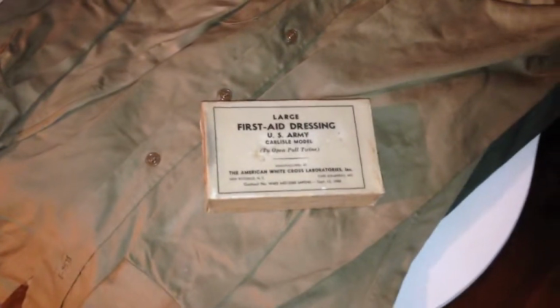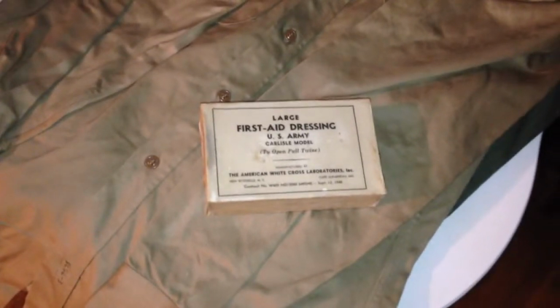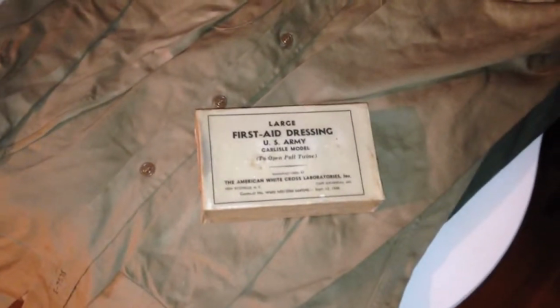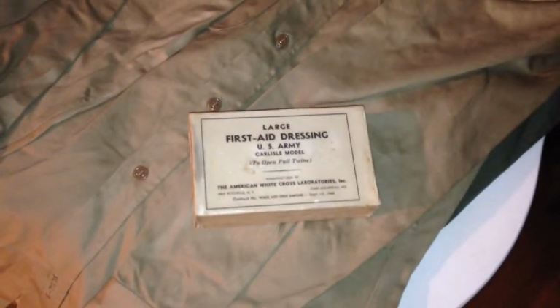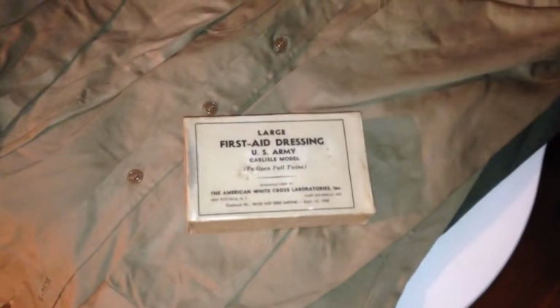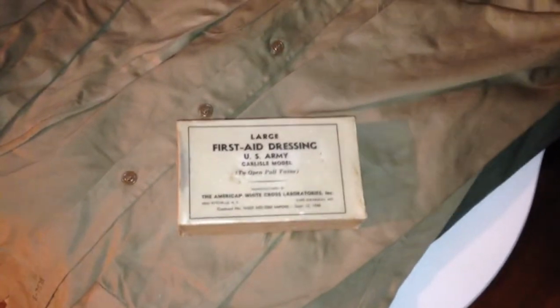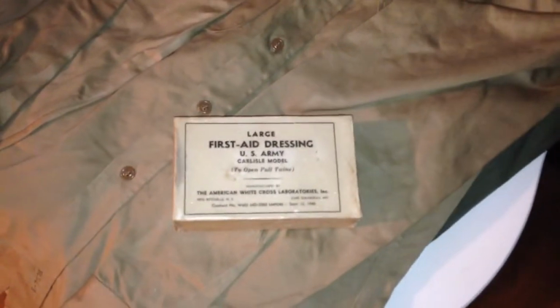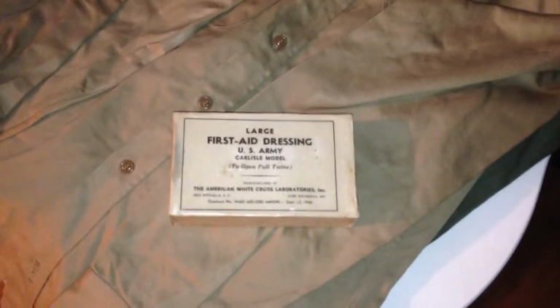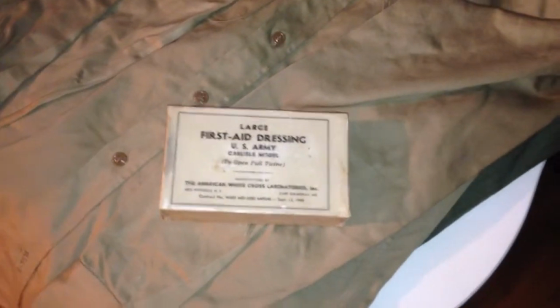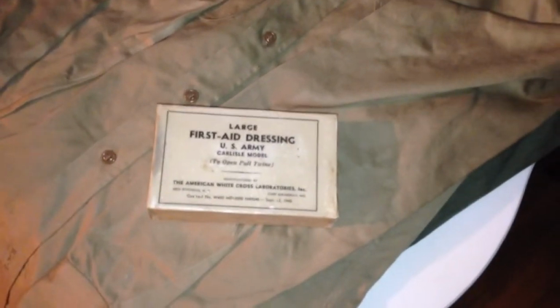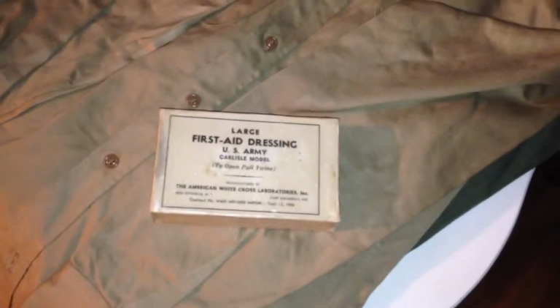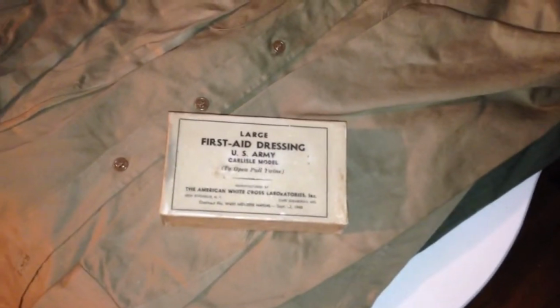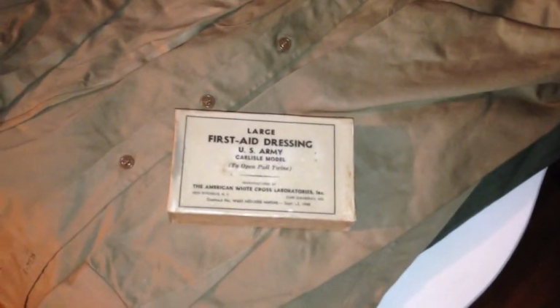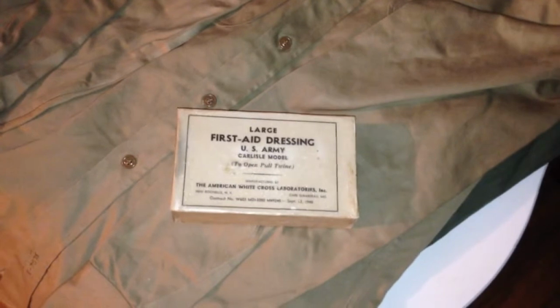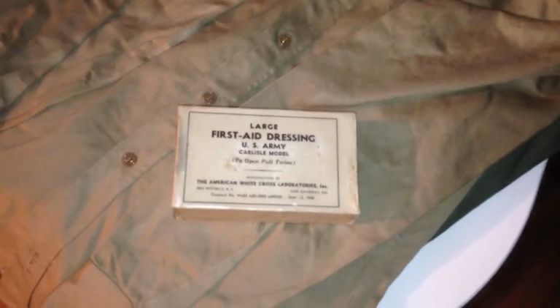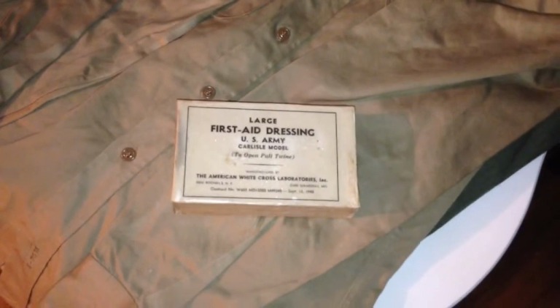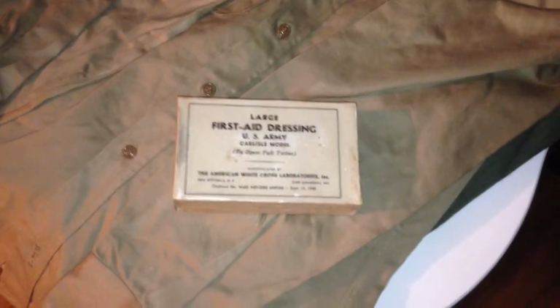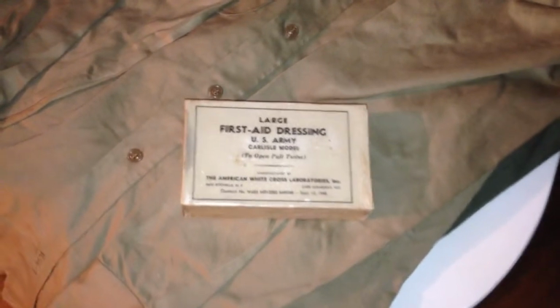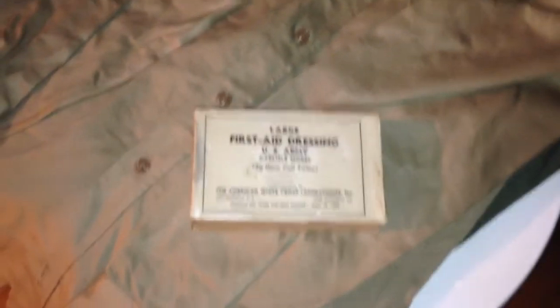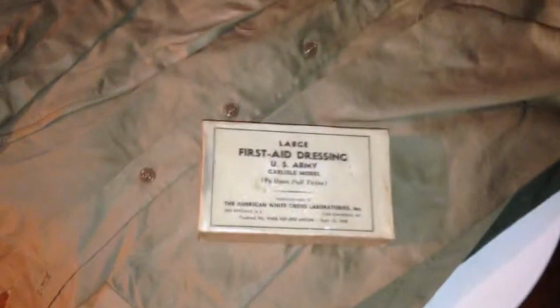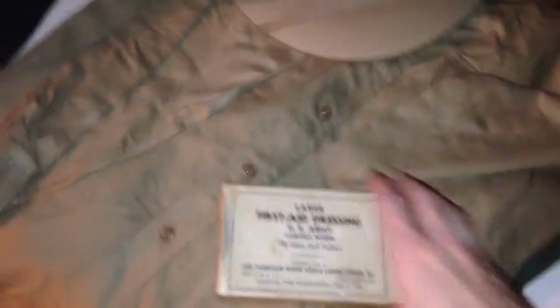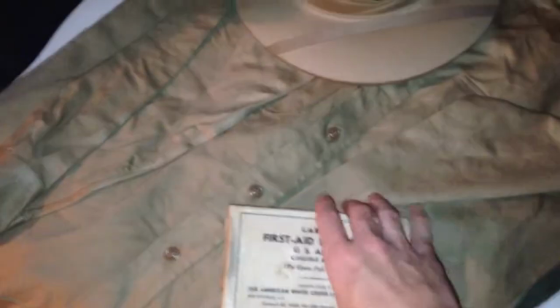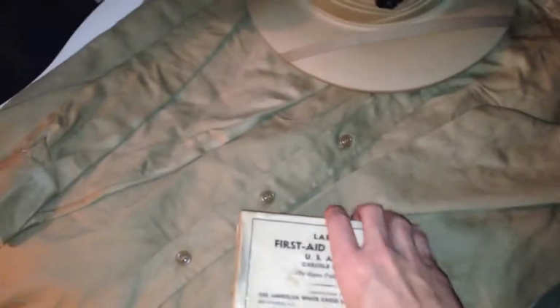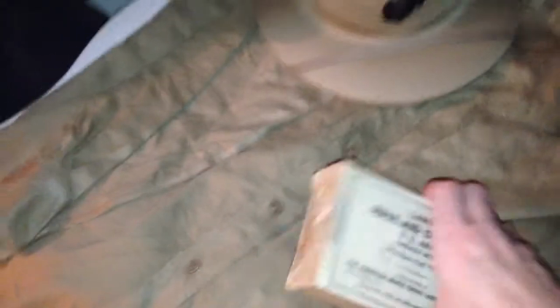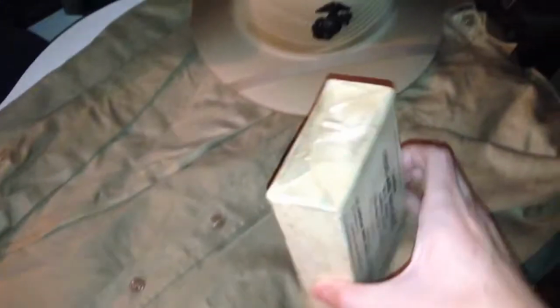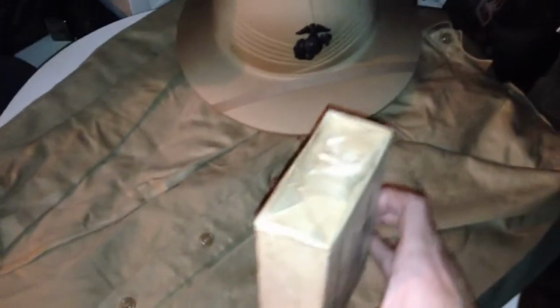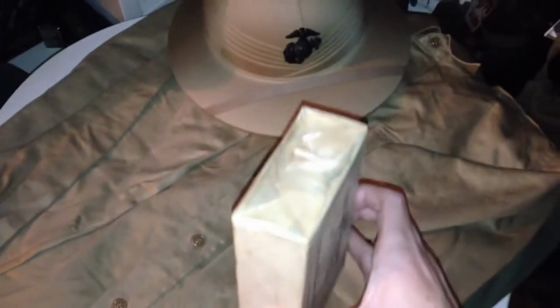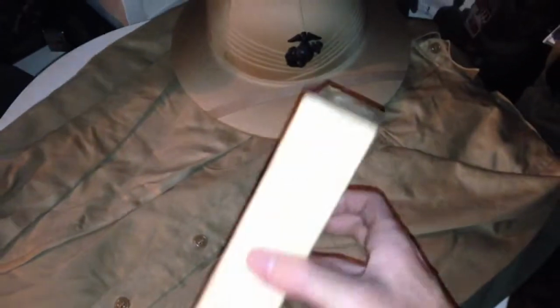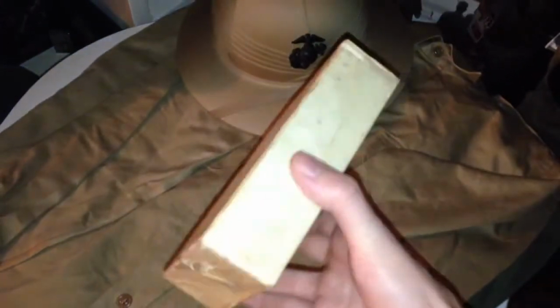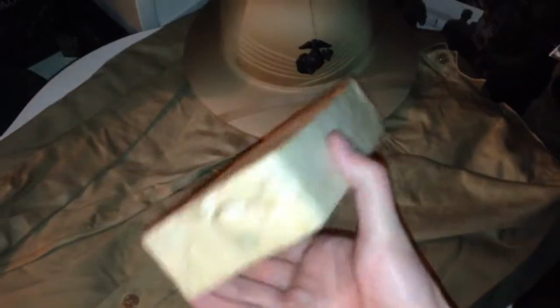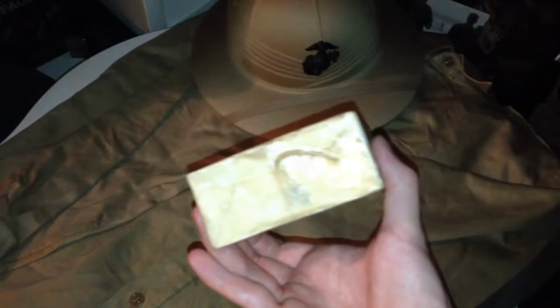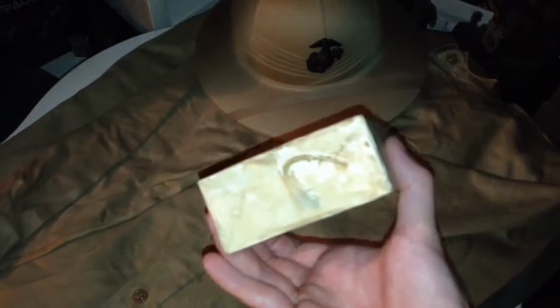This is a new item I just picked up locally. It's a large first aid dressing, World War II. Unused, still sealed in the wax paper.